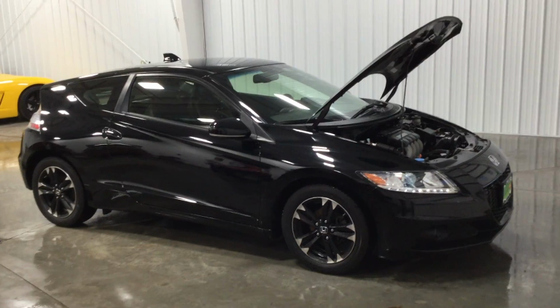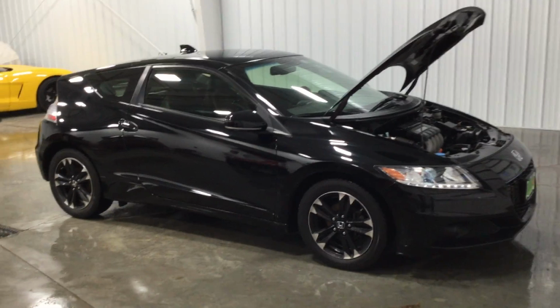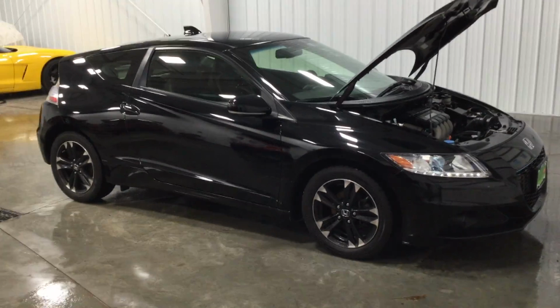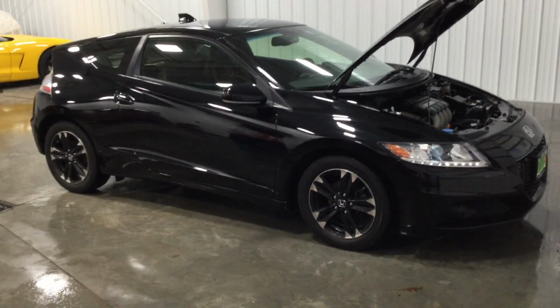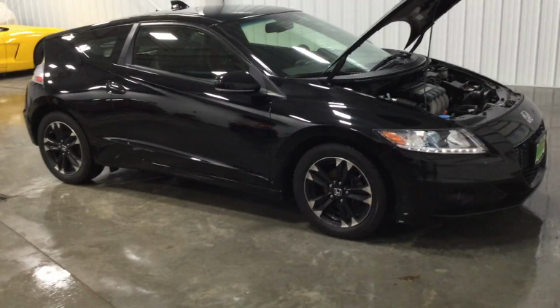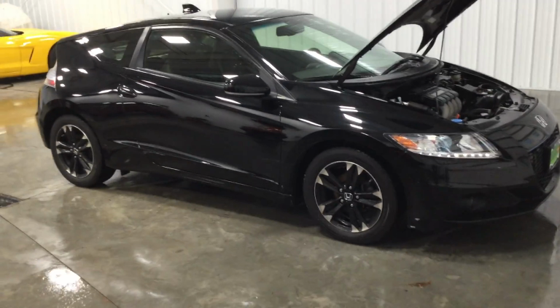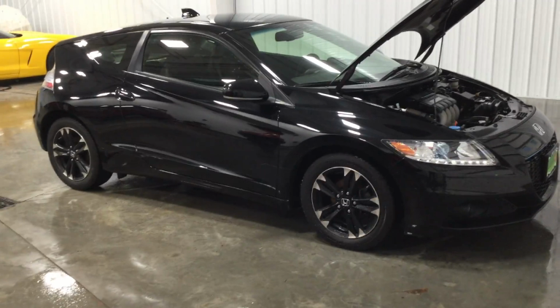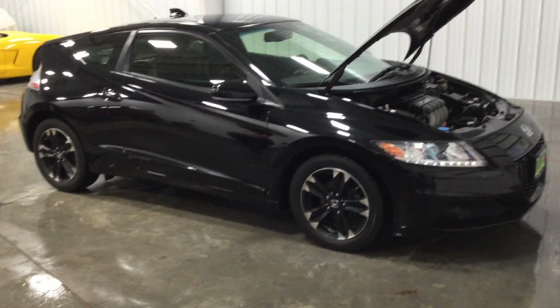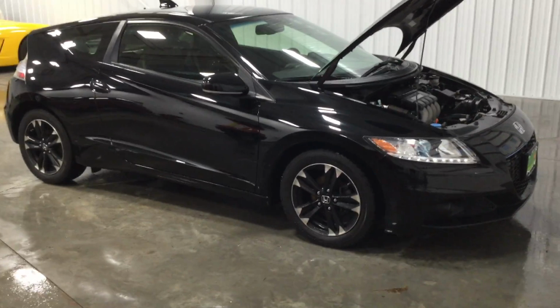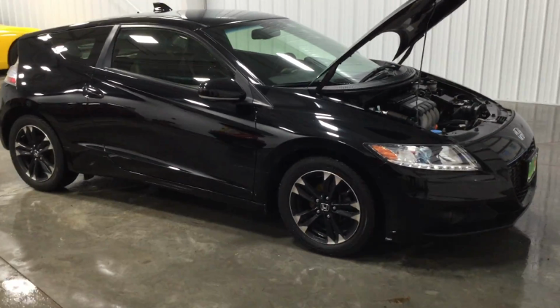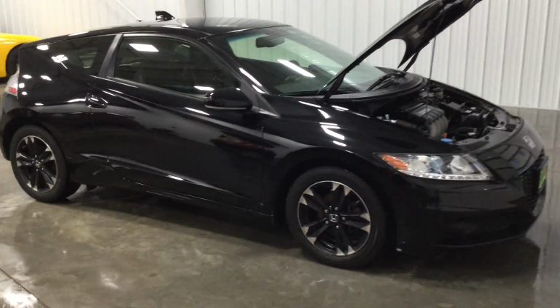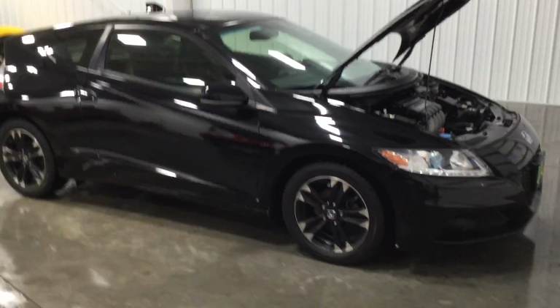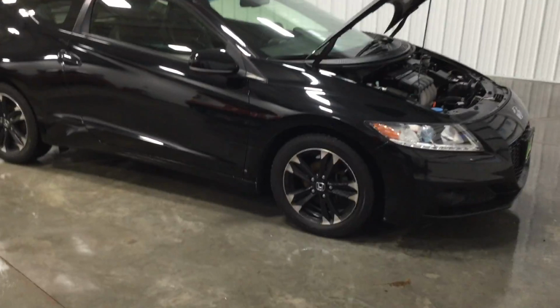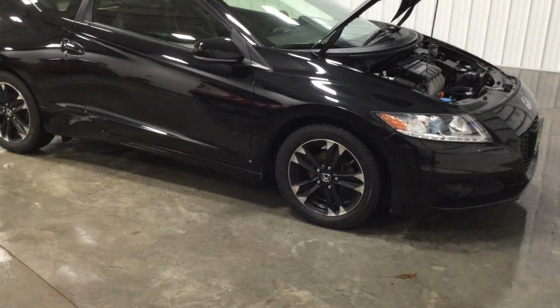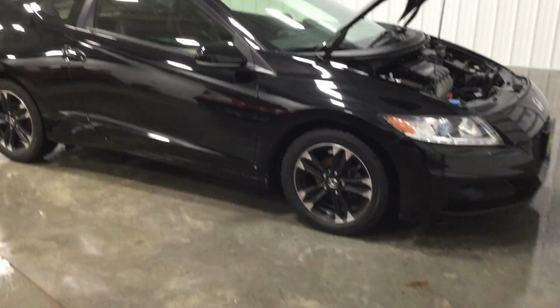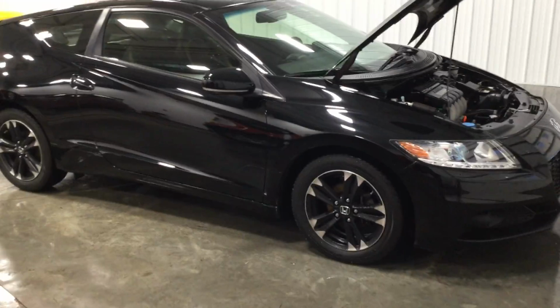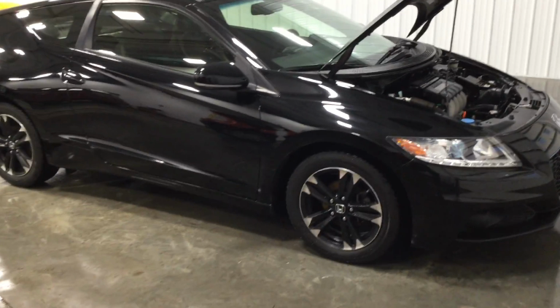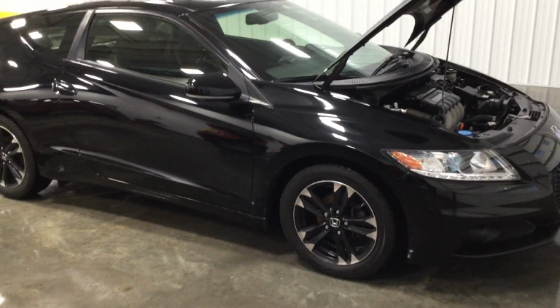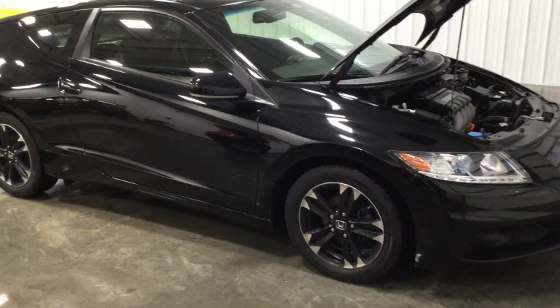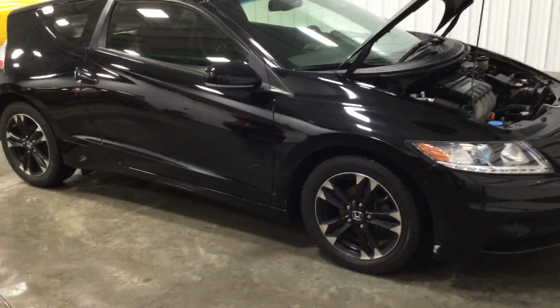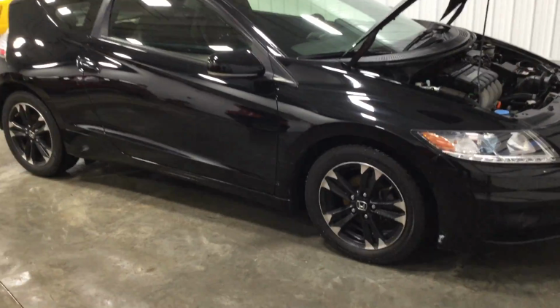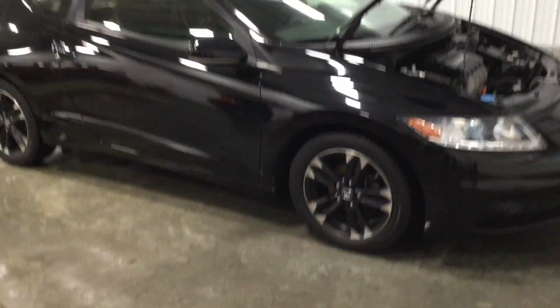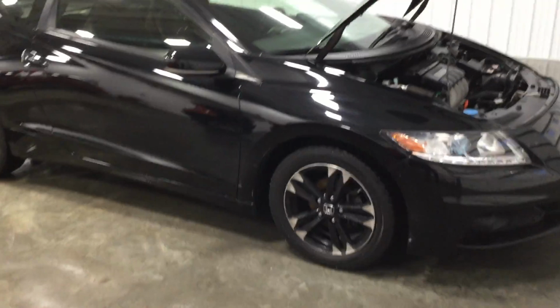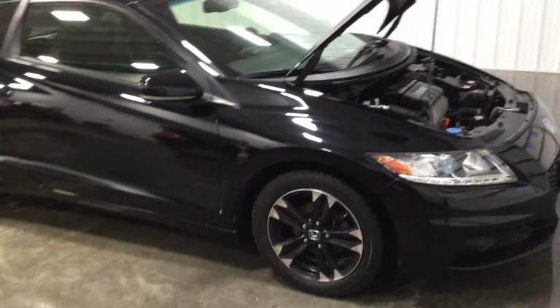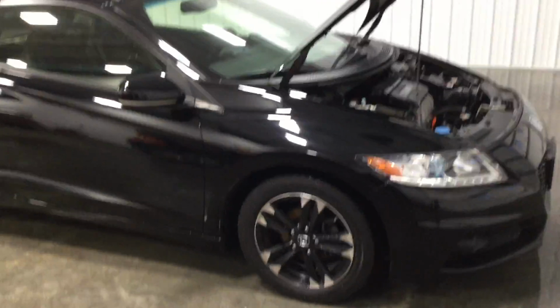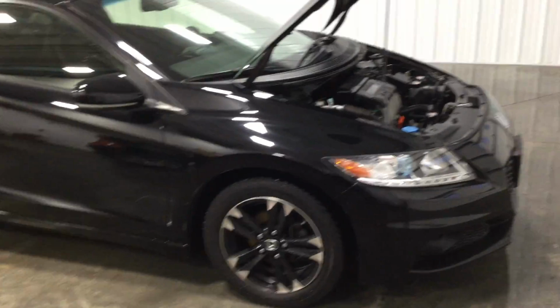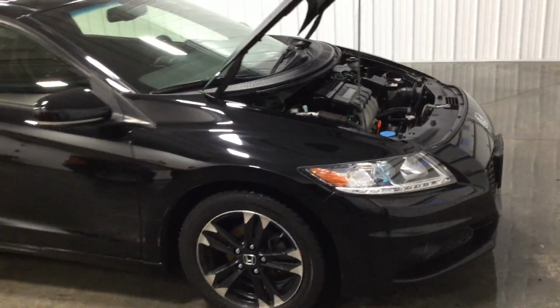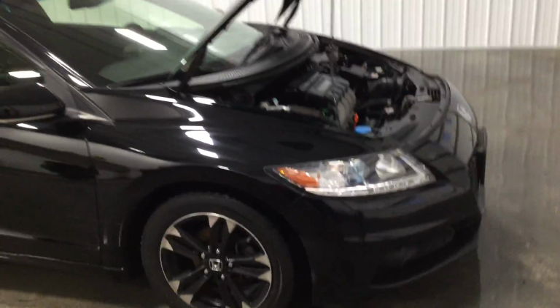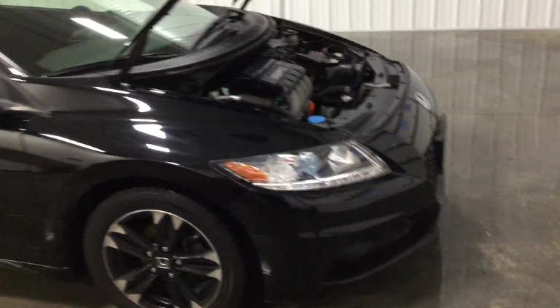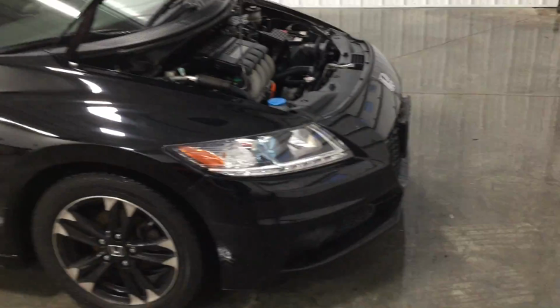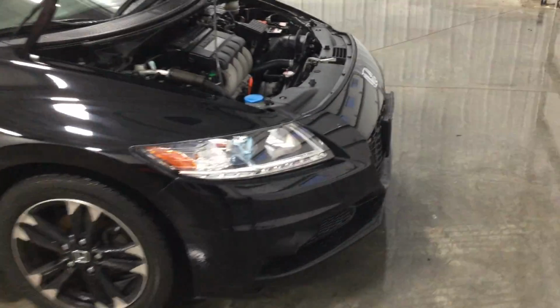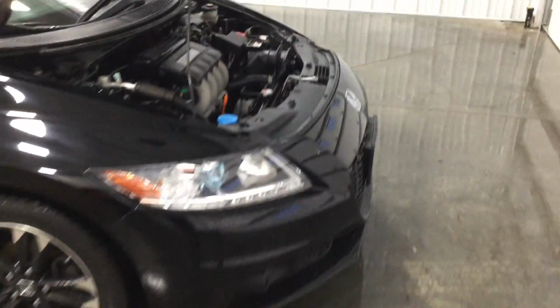Hello, welcome to Midtown Auto Center. My name is Justin. Today, I'd like to thank you for taking a look at our 2014 Honda CRZ with only 37,000 original miles.